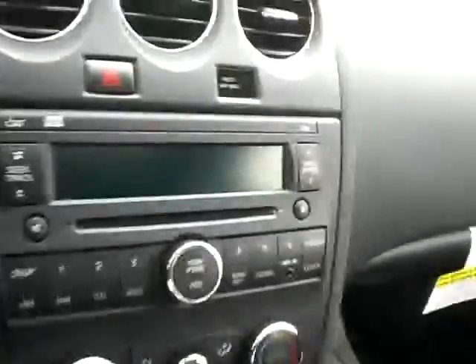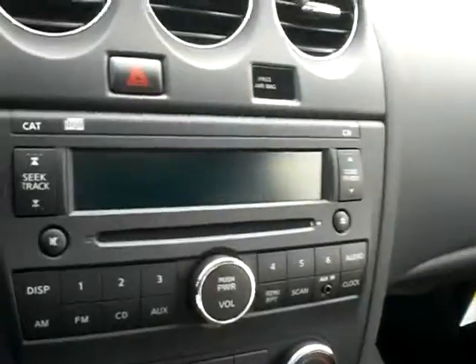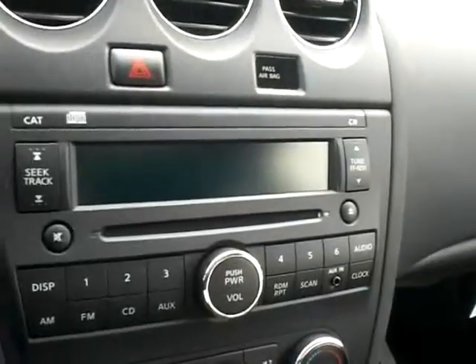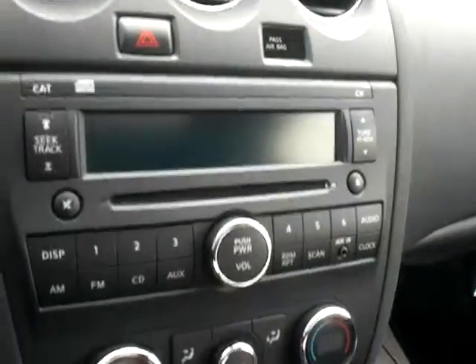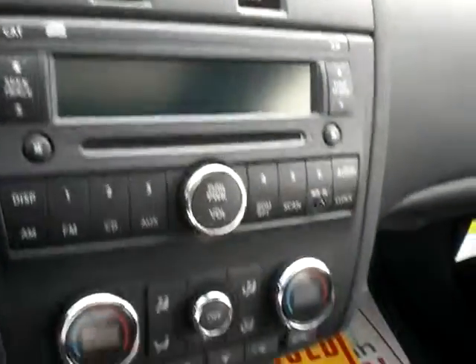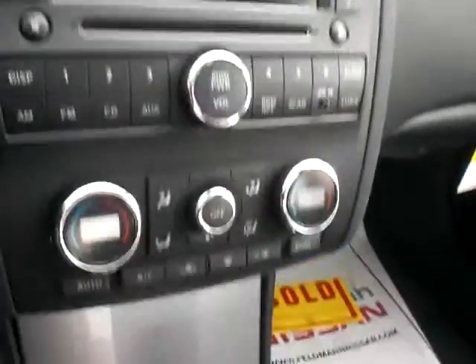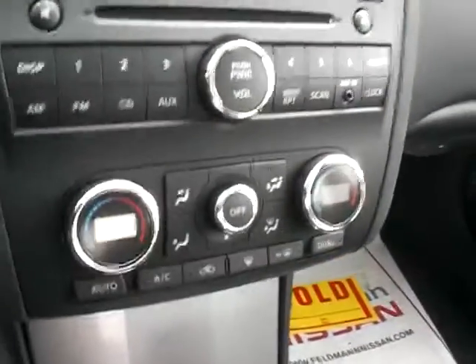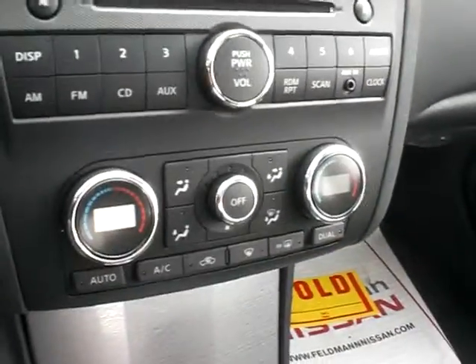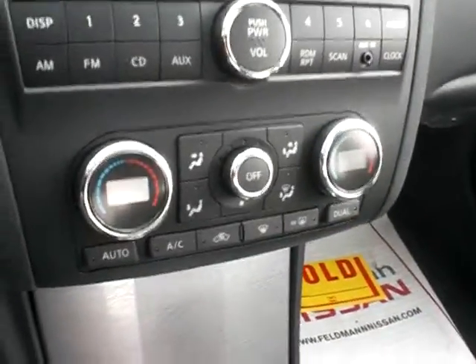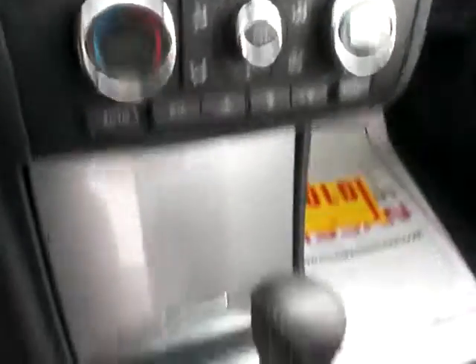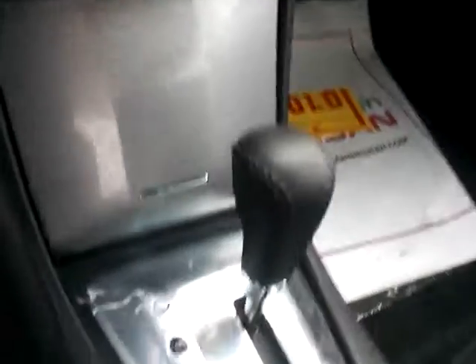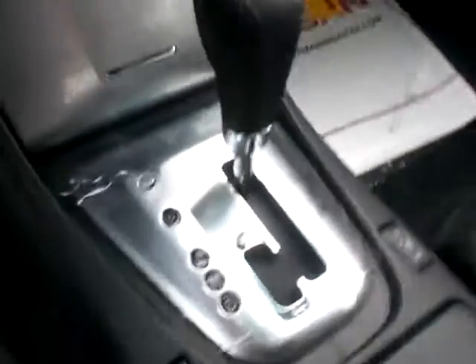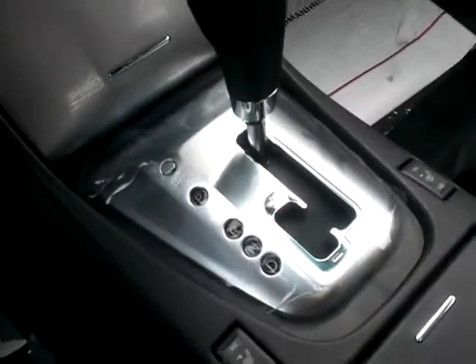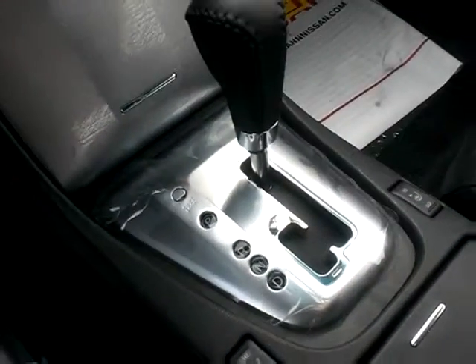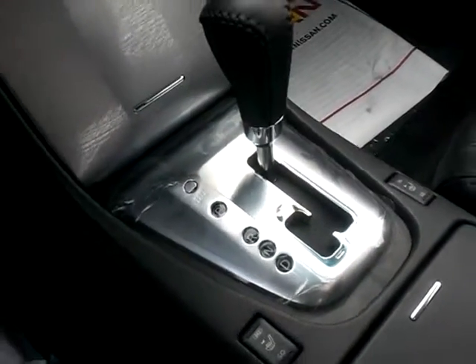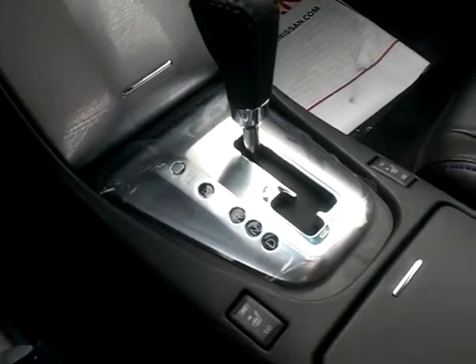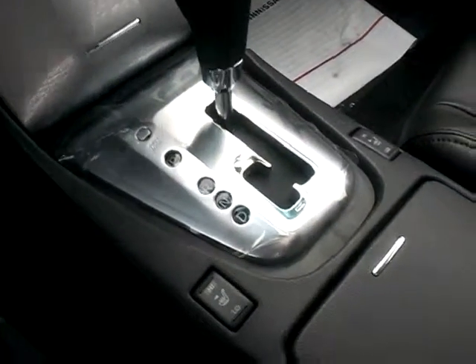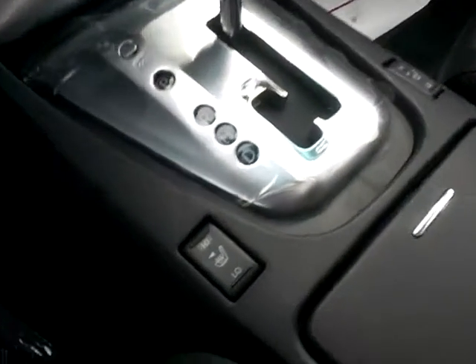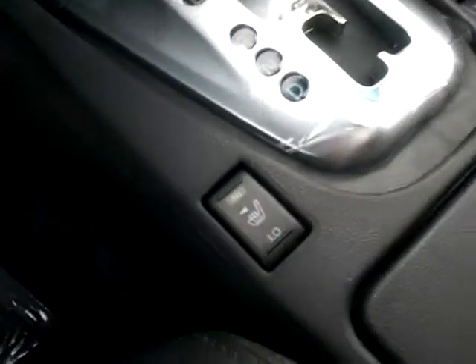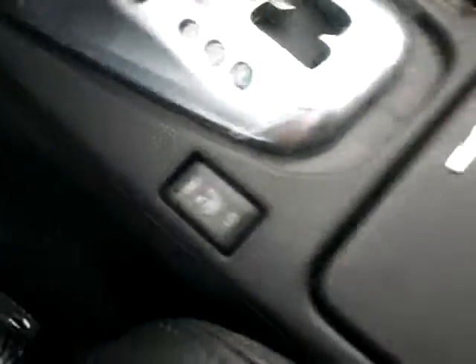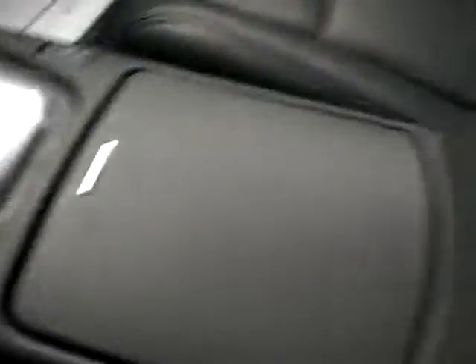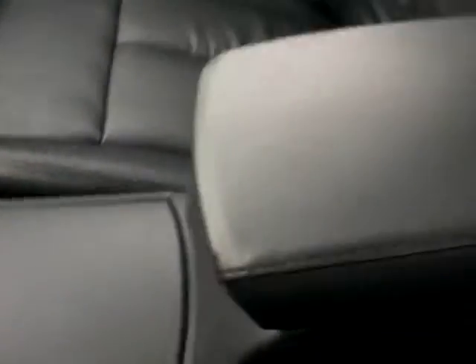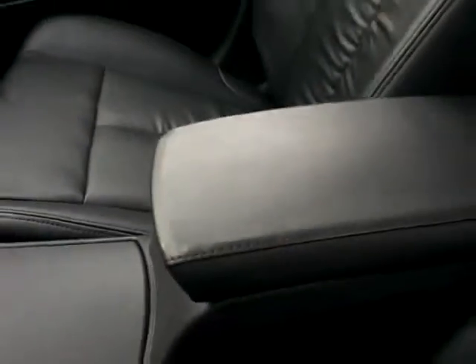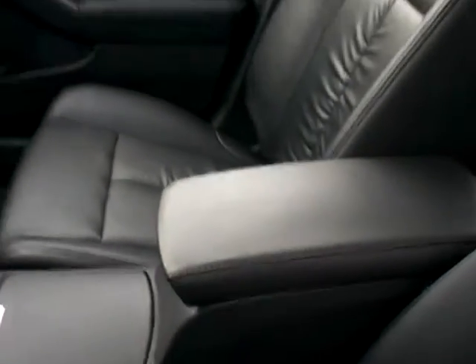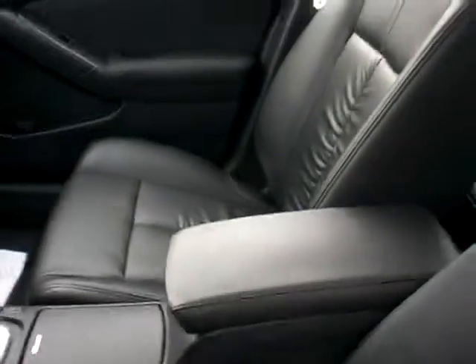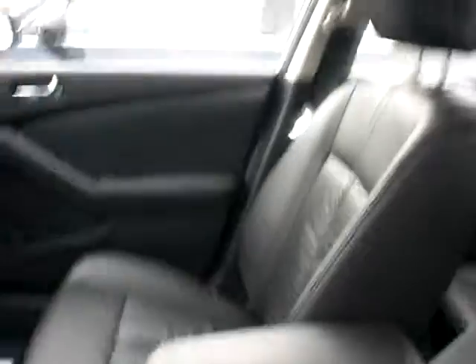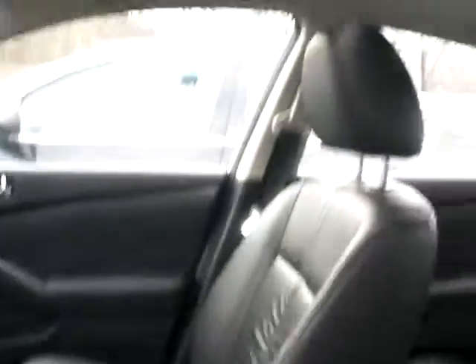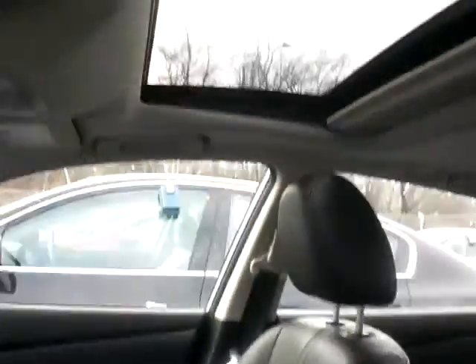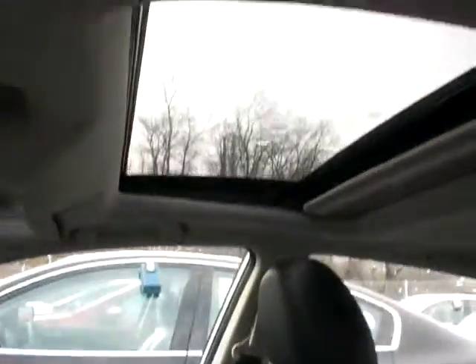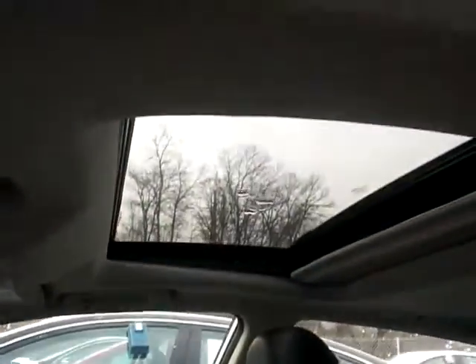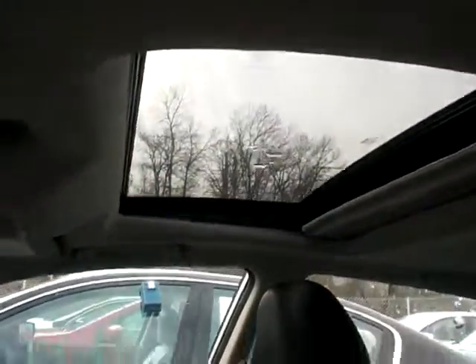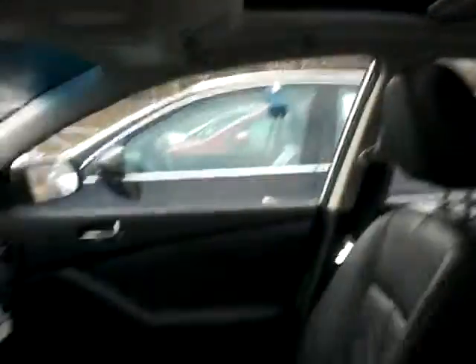Over in here, your complete audio system. Like I said, that dual climate control, Sportronic shift transmission with your heated seats, leather interior — absolutely beautiful. And then you've got your moonroof up top.